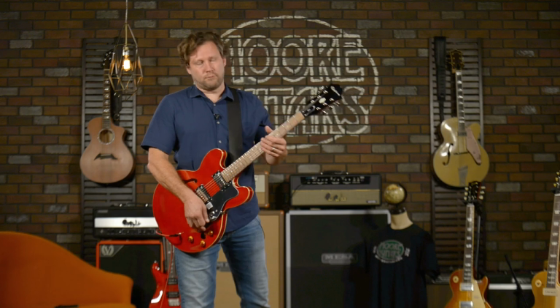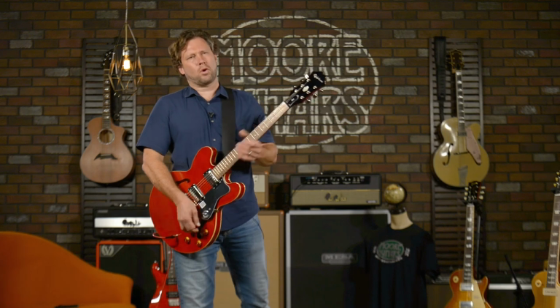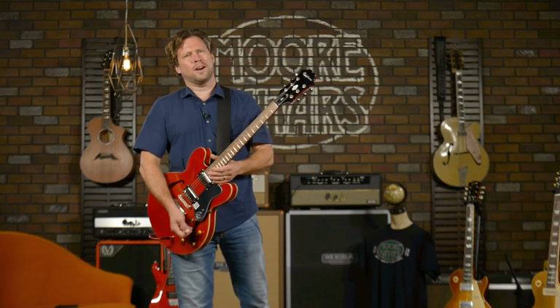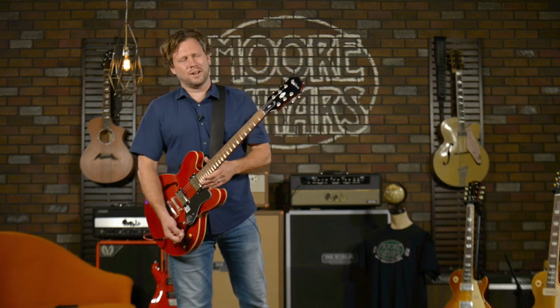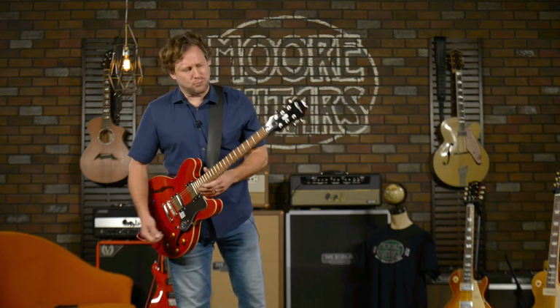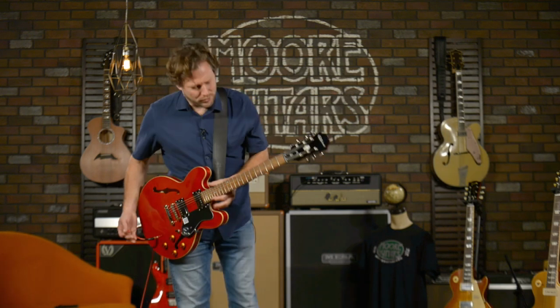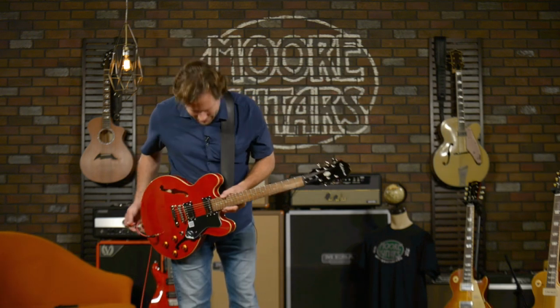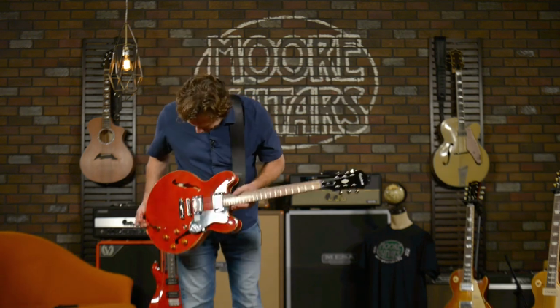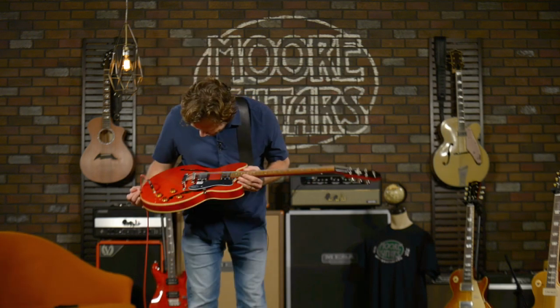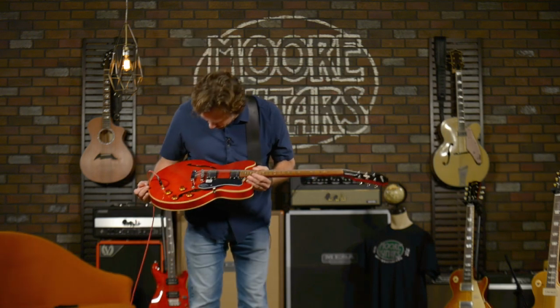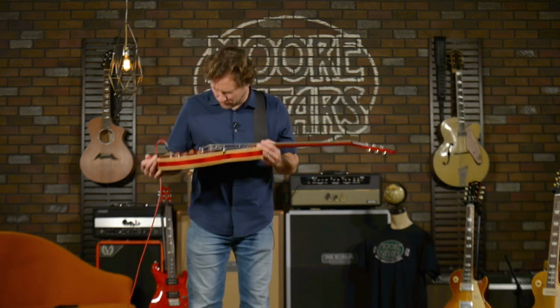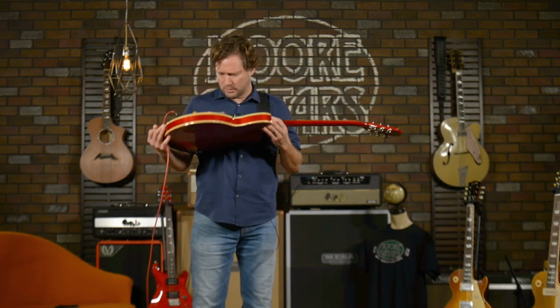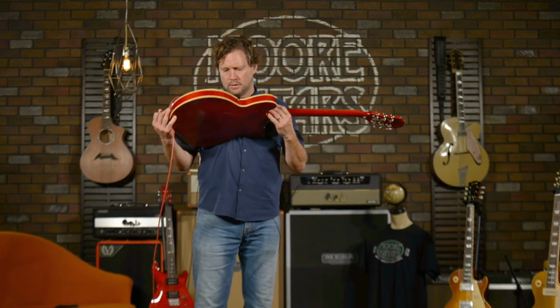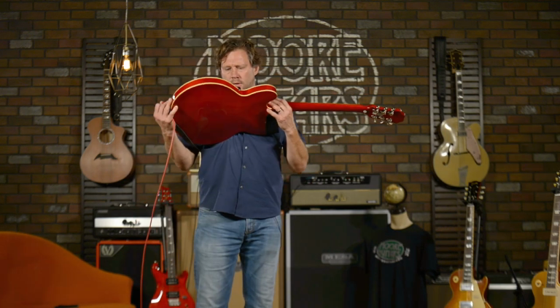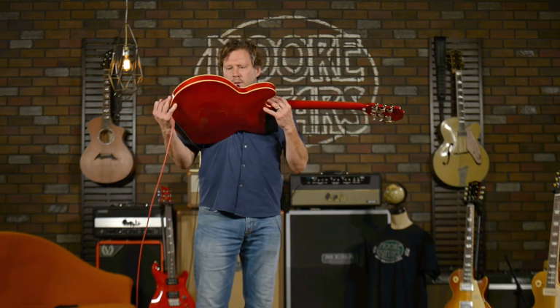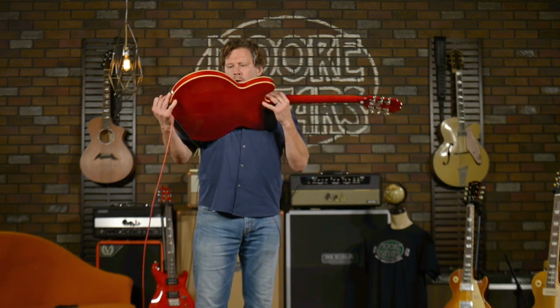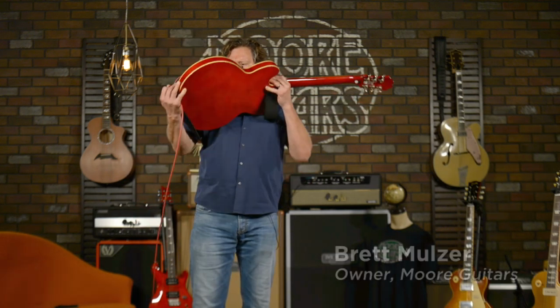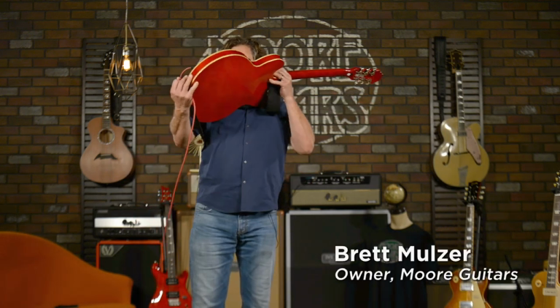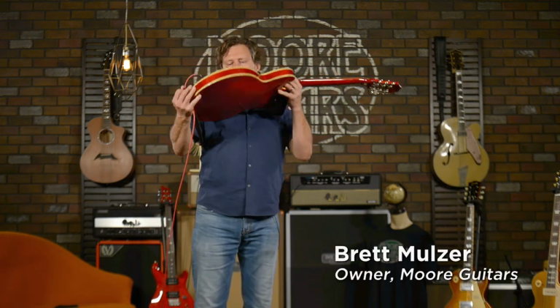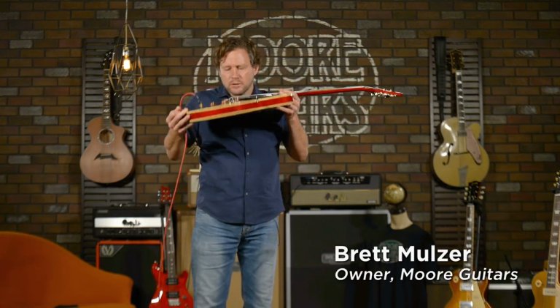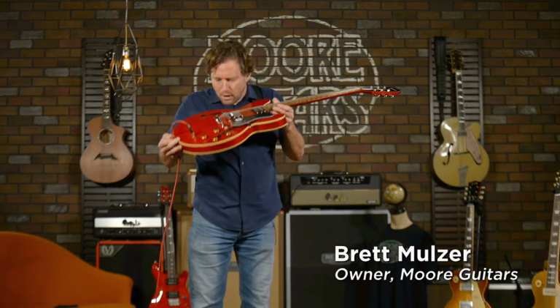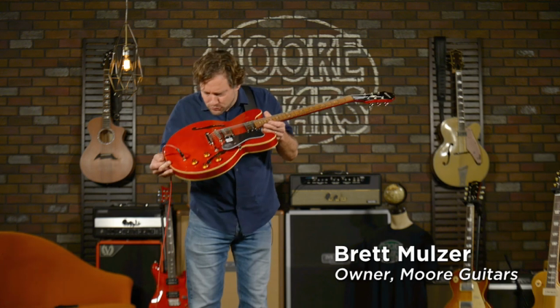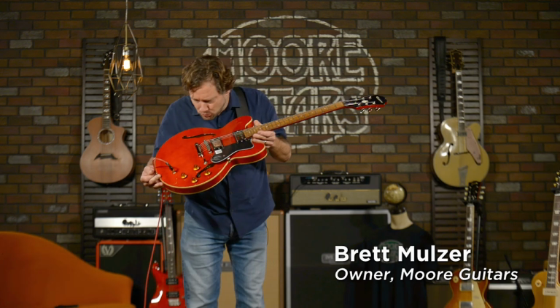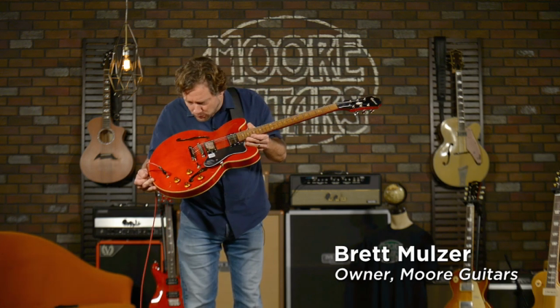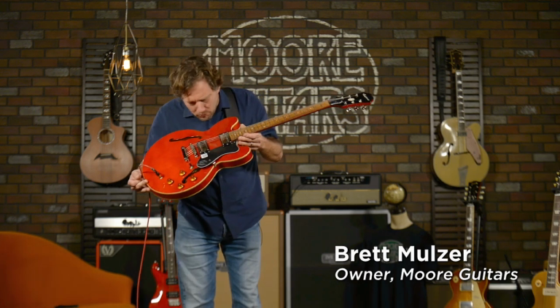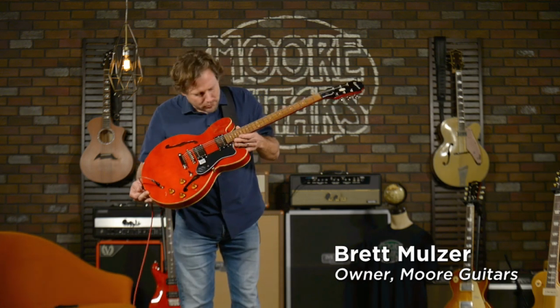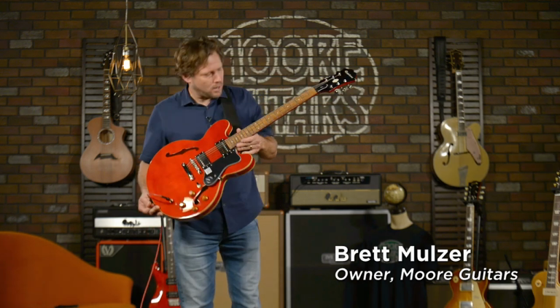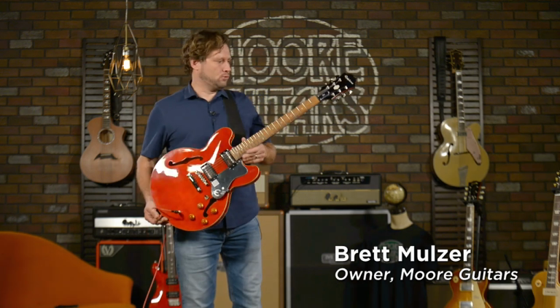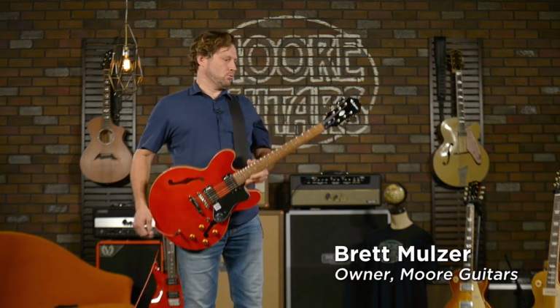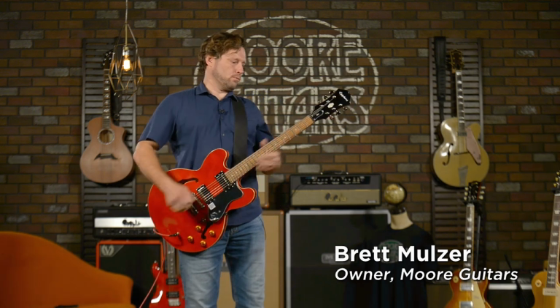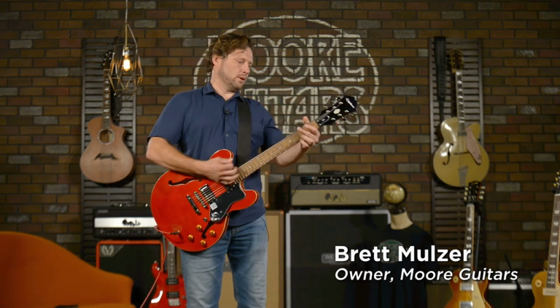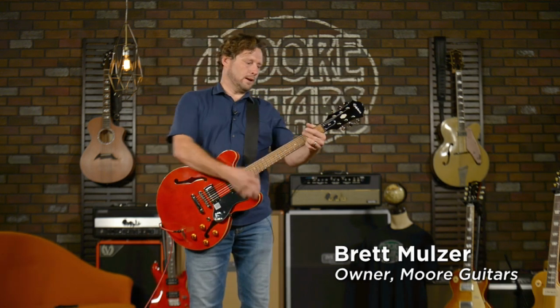Four hundred and forty nine dollars. Someone mispriced you. You're worth more than that.